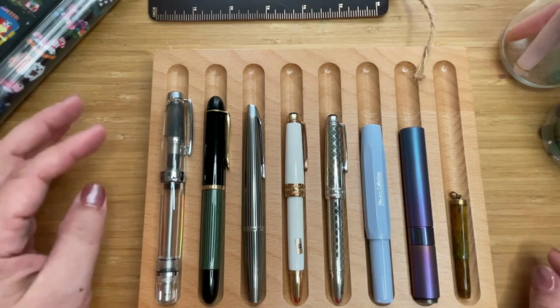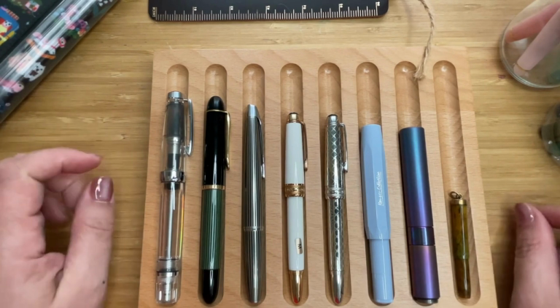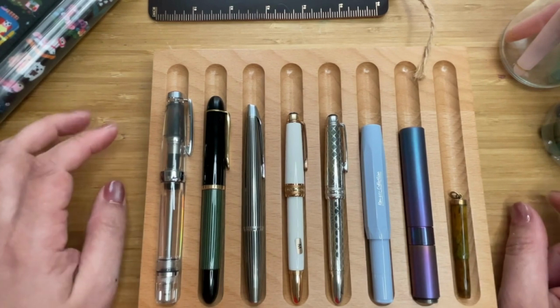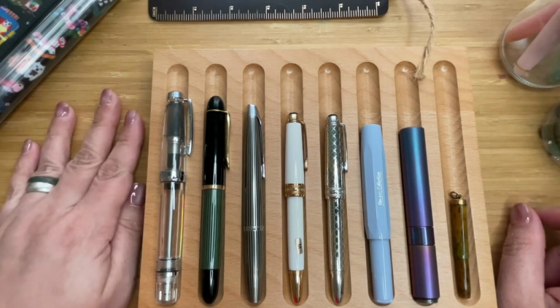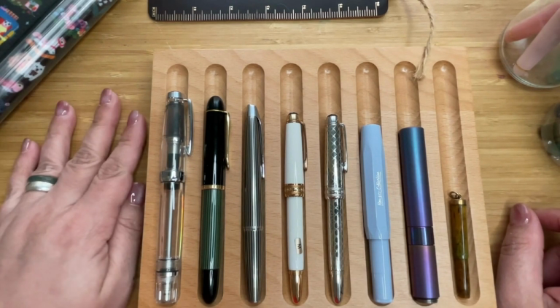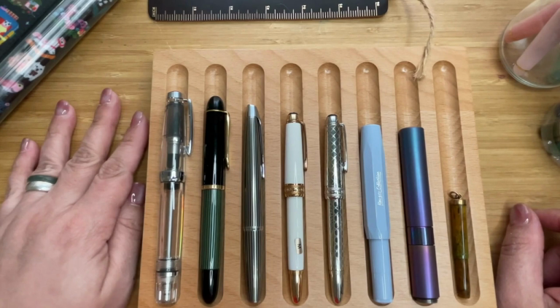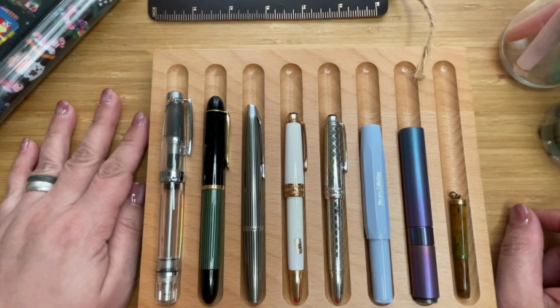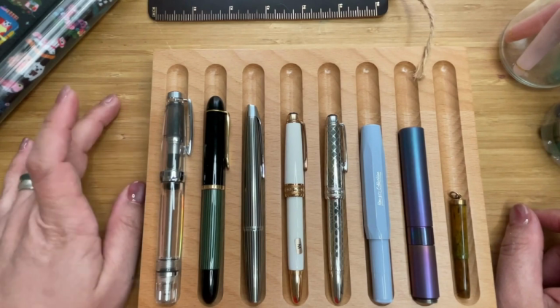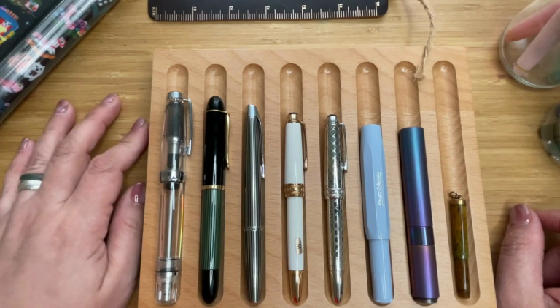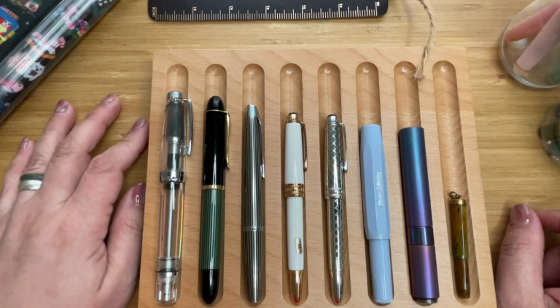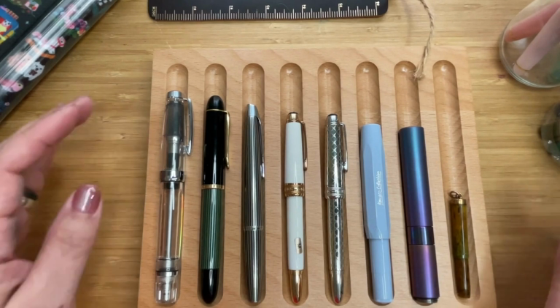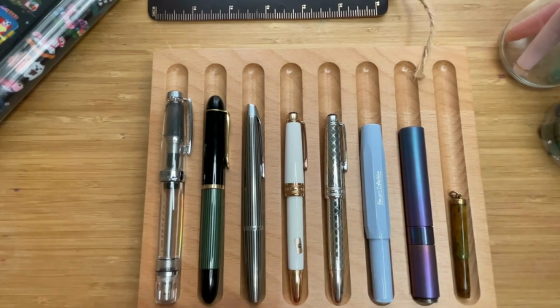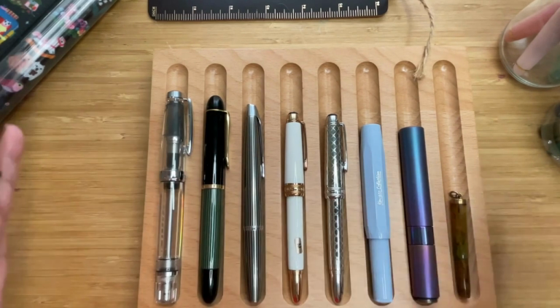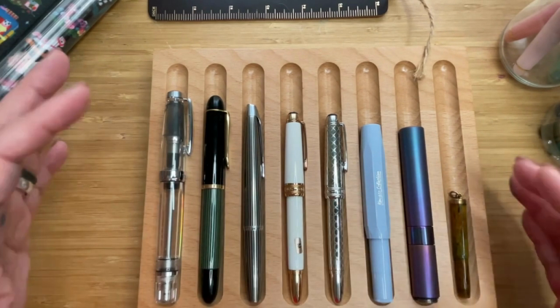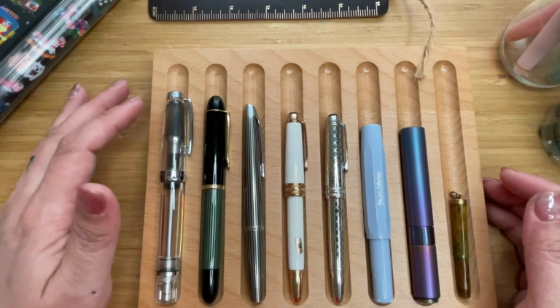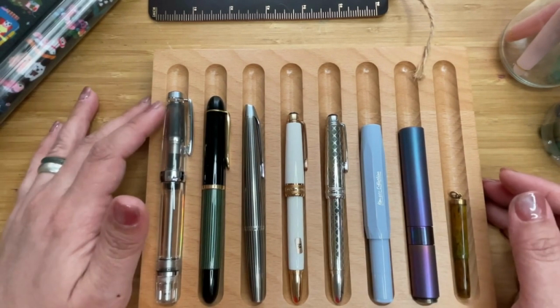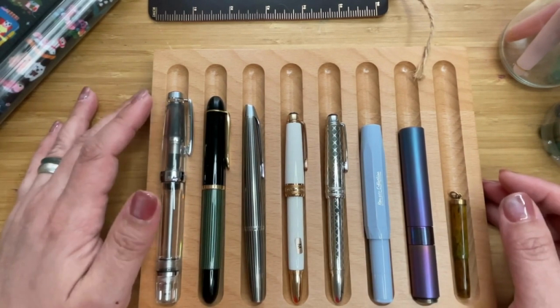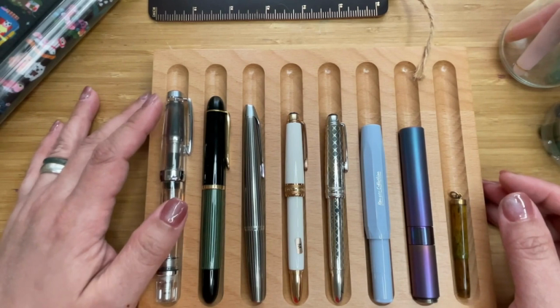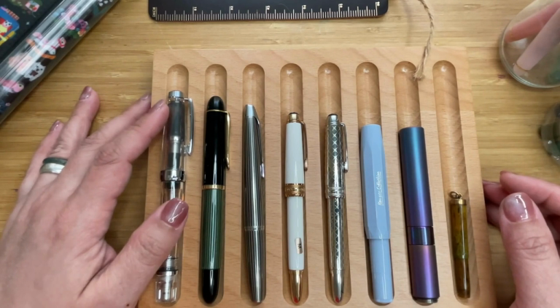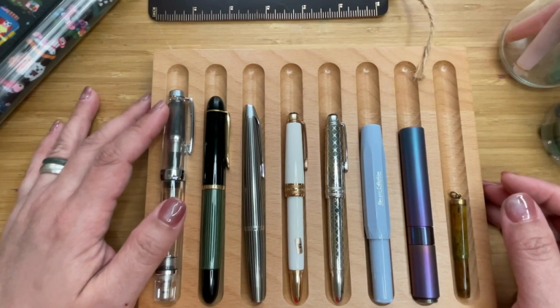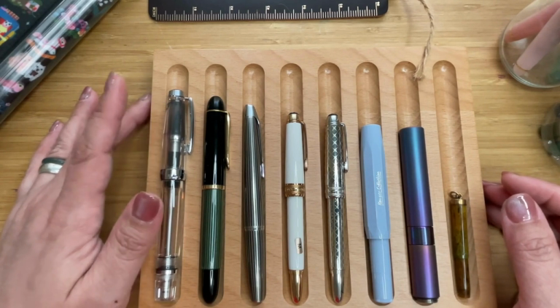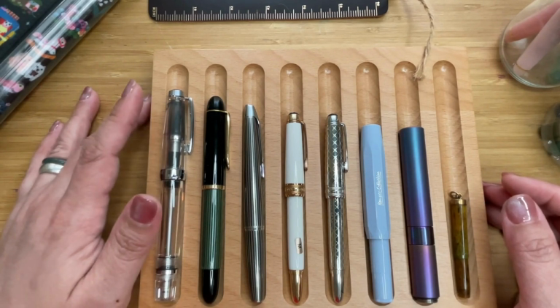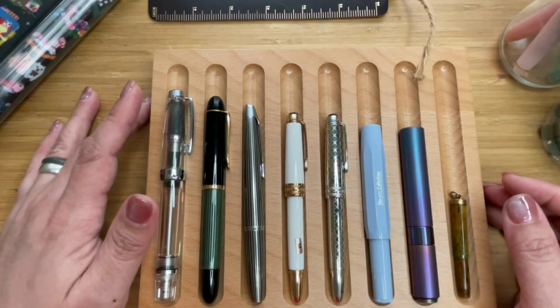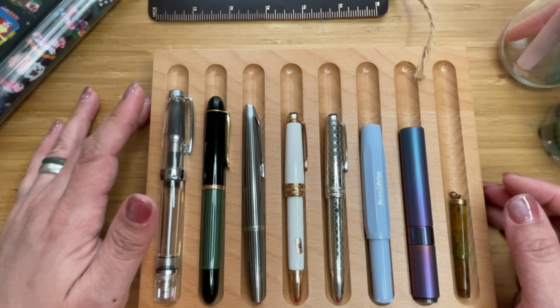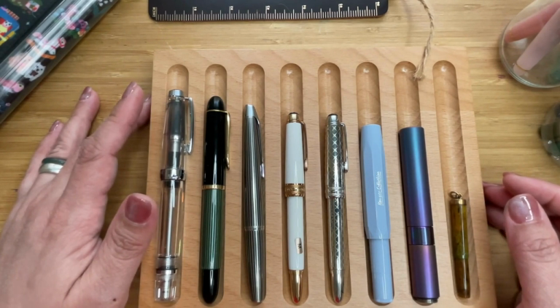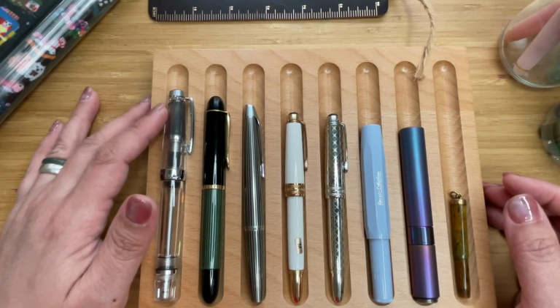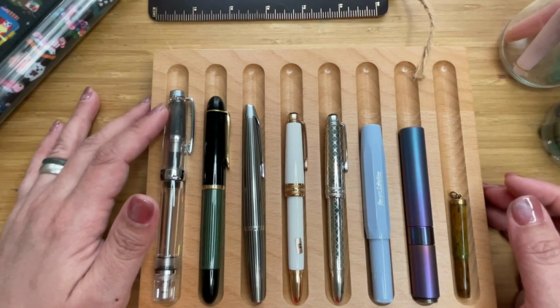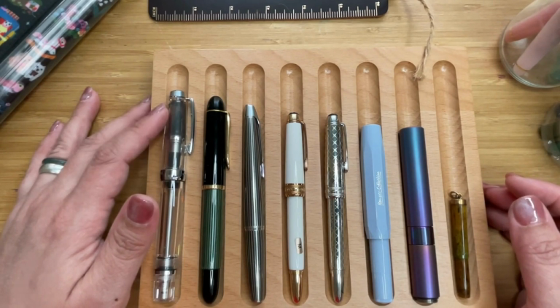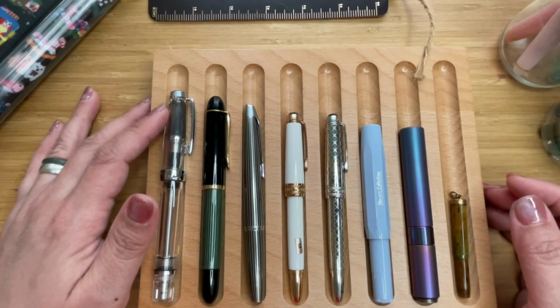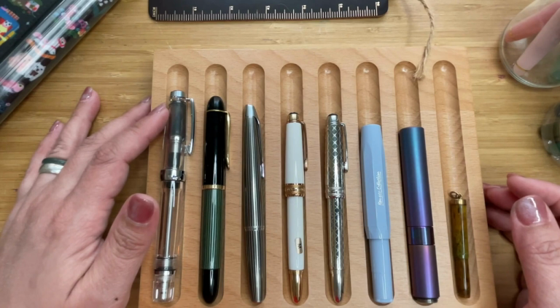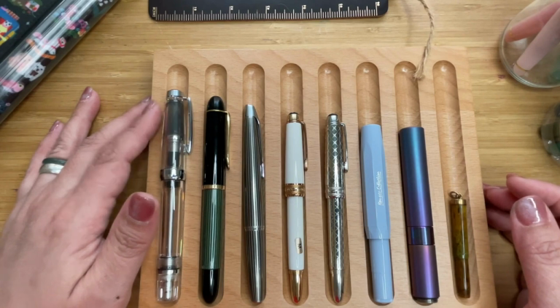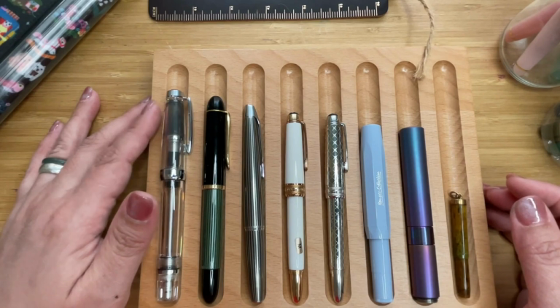This is Kai from Kikai Craft. I hope you had a great time going through all these pens with me, and wherever you are, I hope you have a great day or a restful evening. Bye everyone!